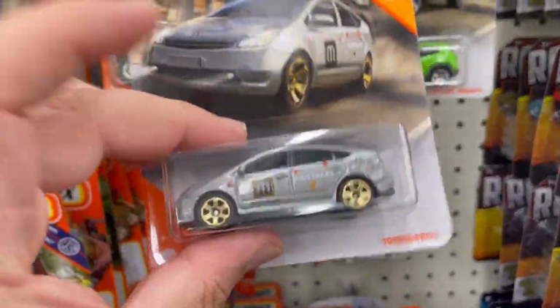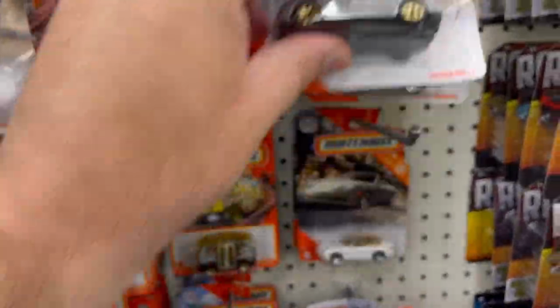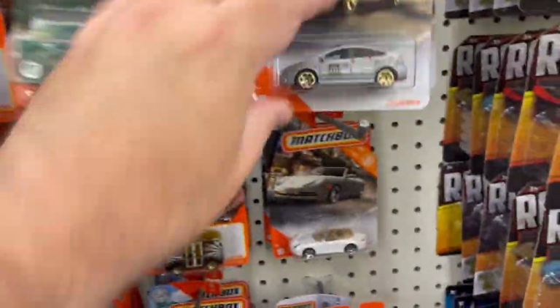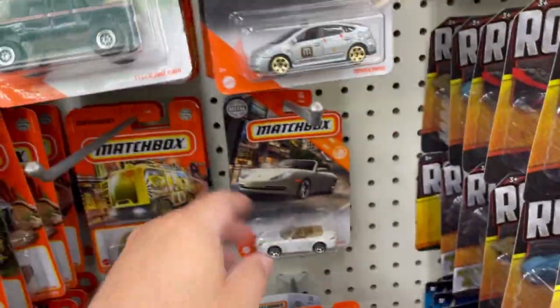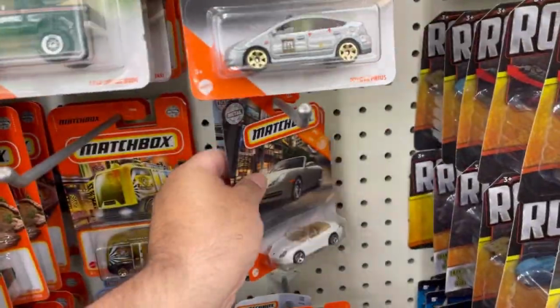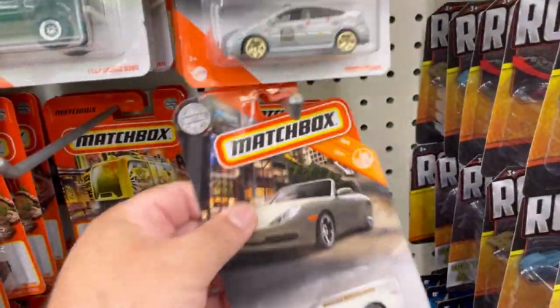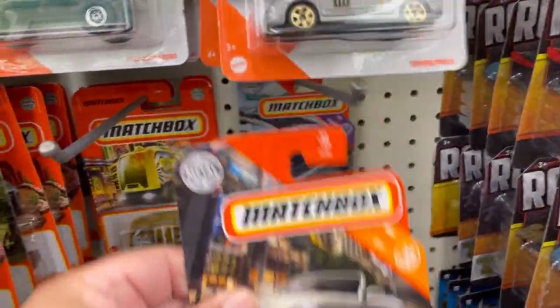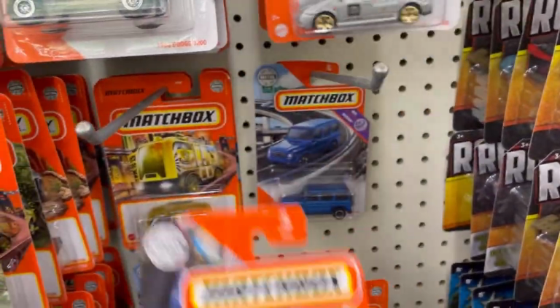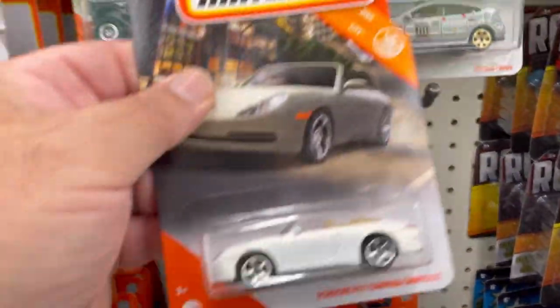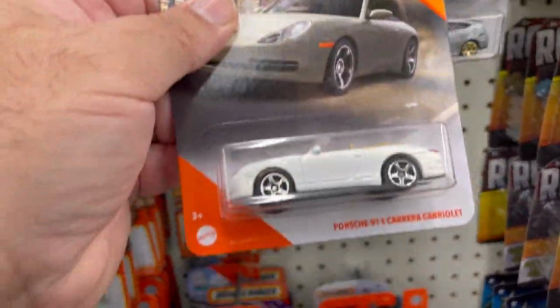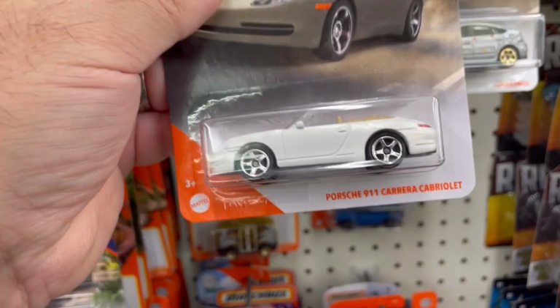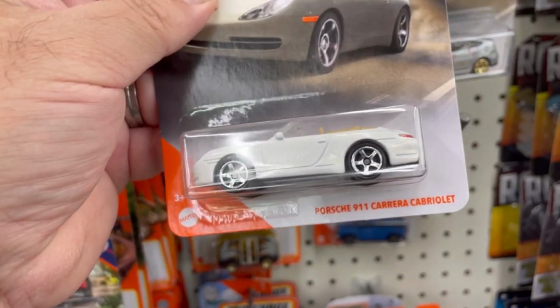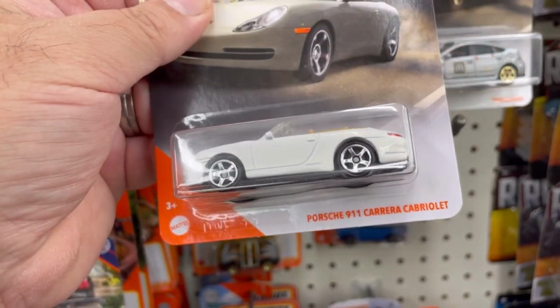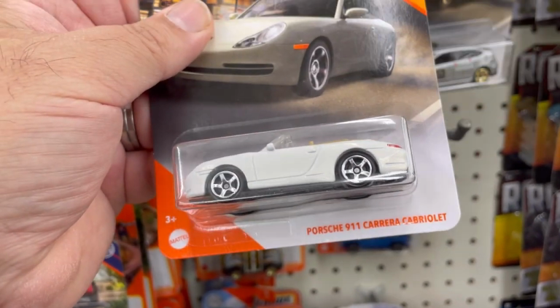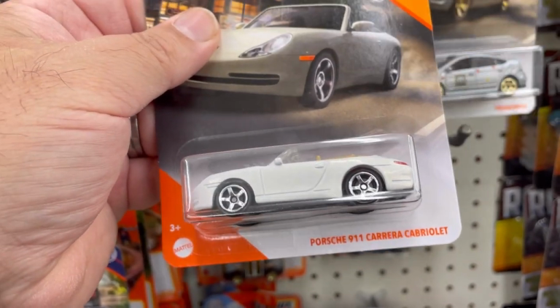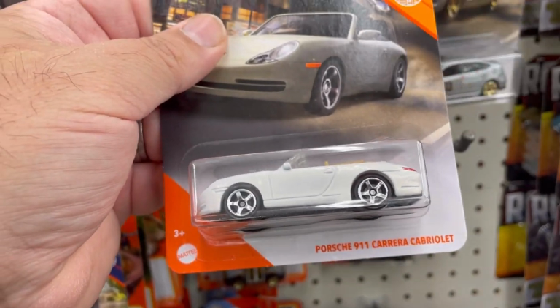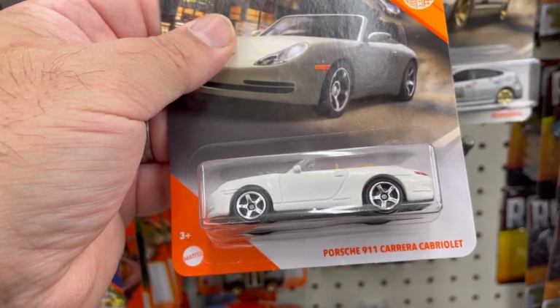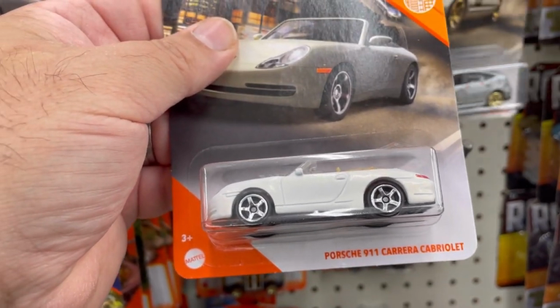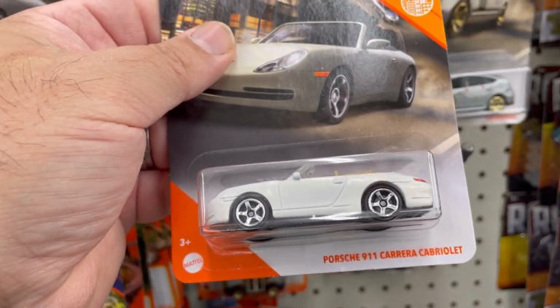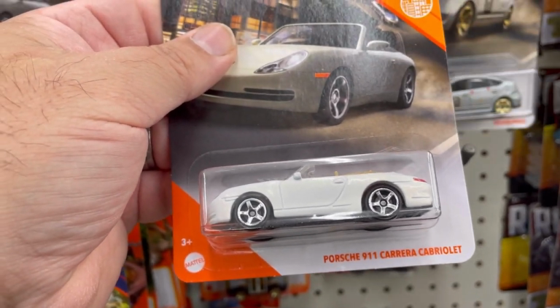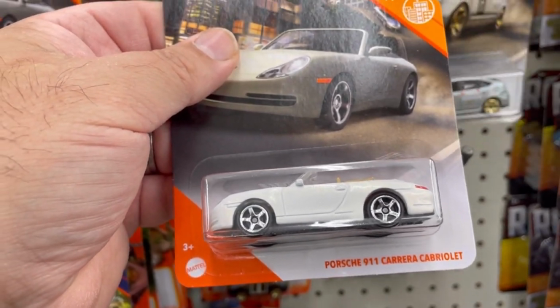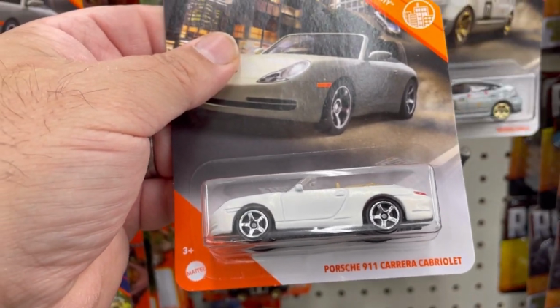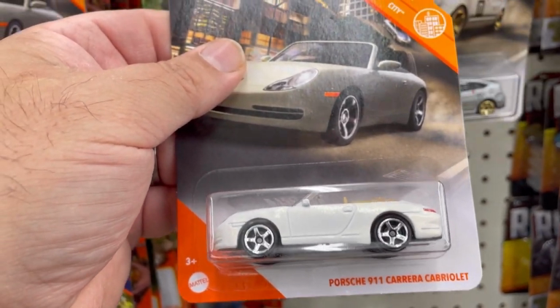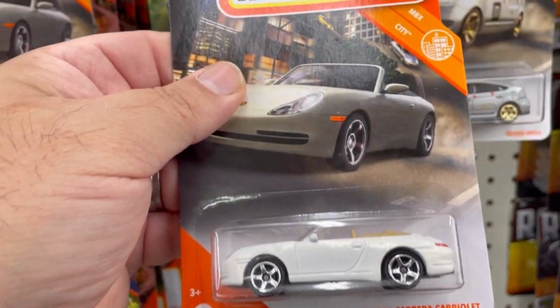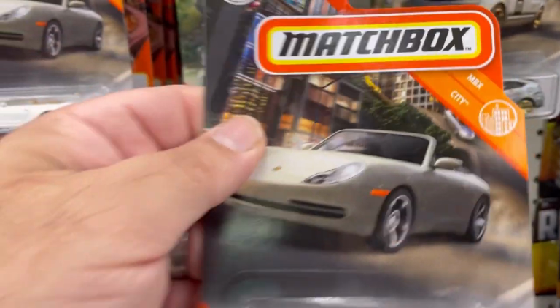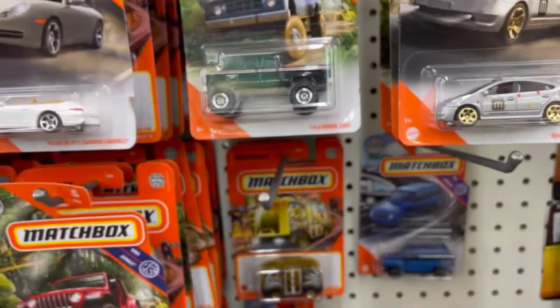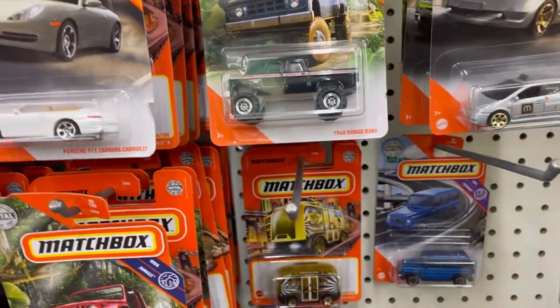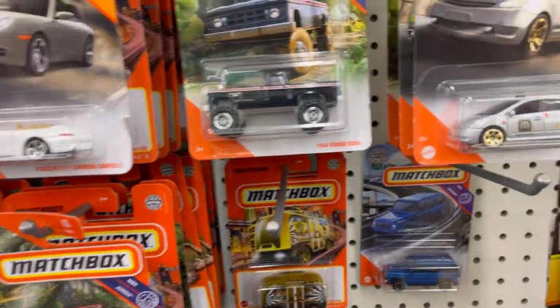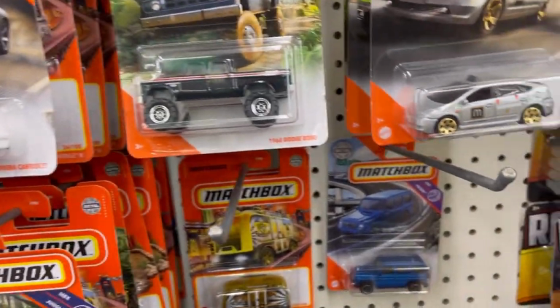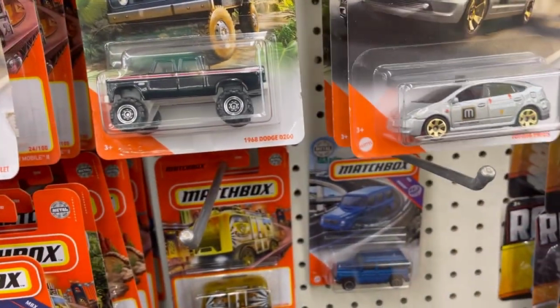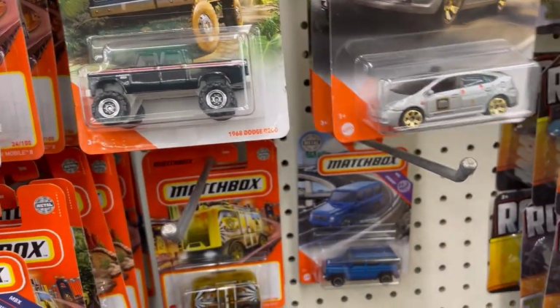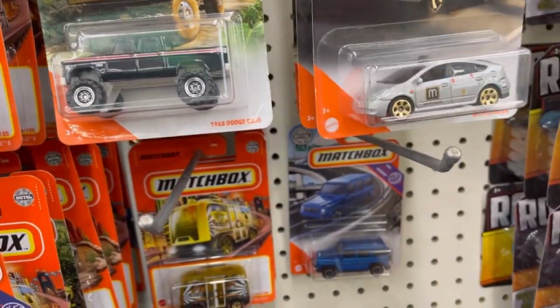Check this out guys — very cool Porsche 911 Carrera Cabriolet. Definitely taking that one.